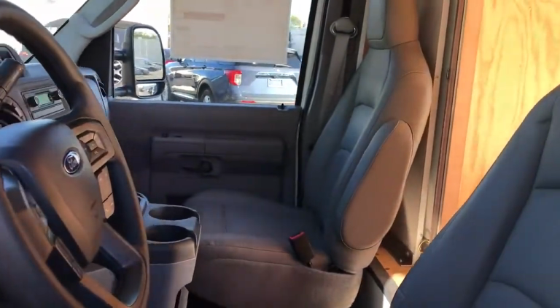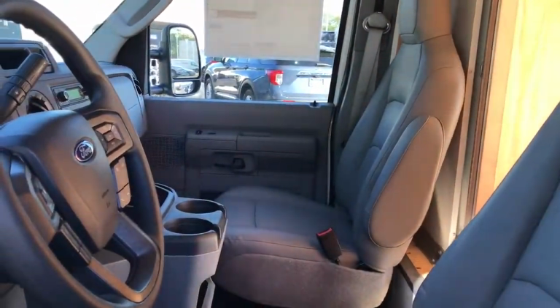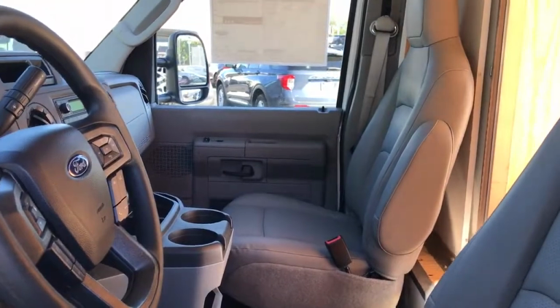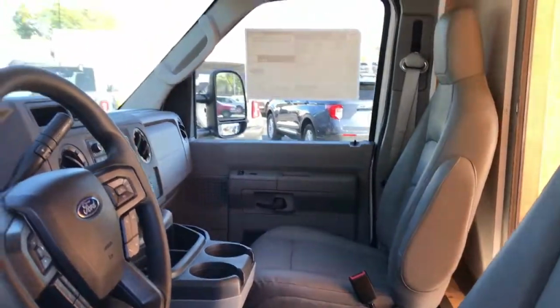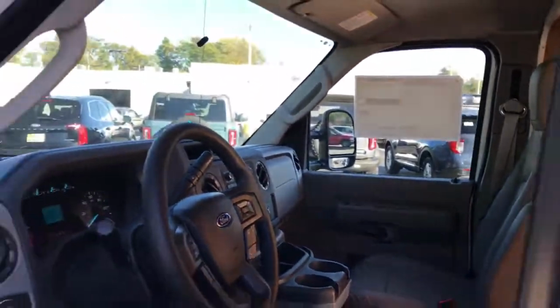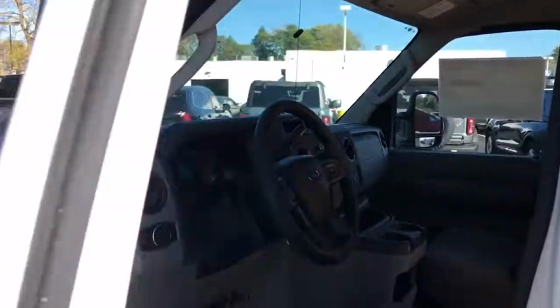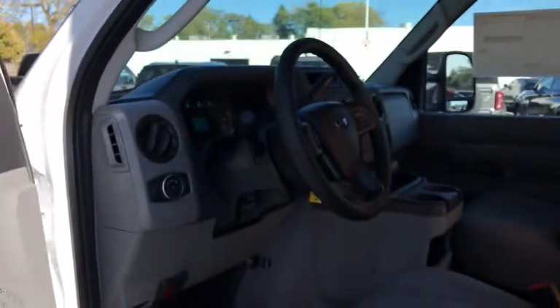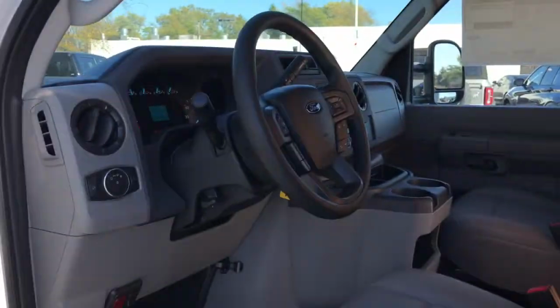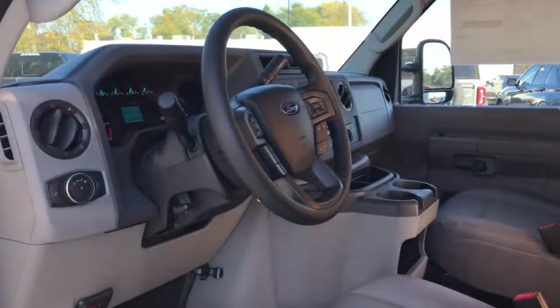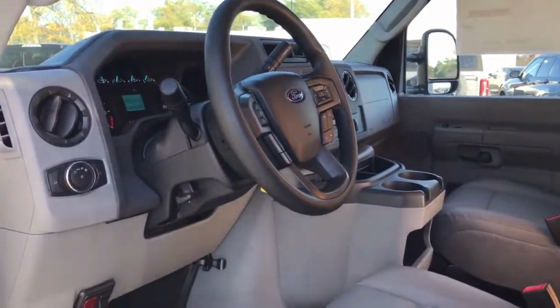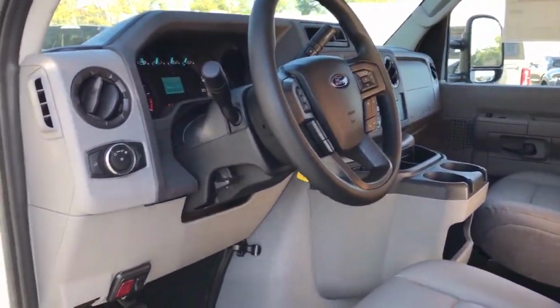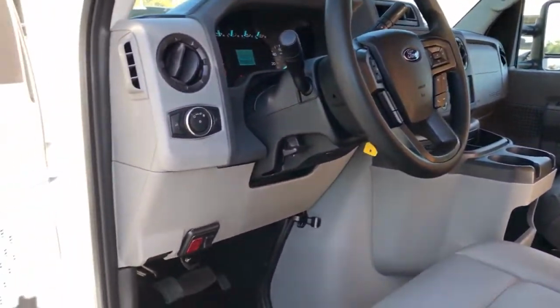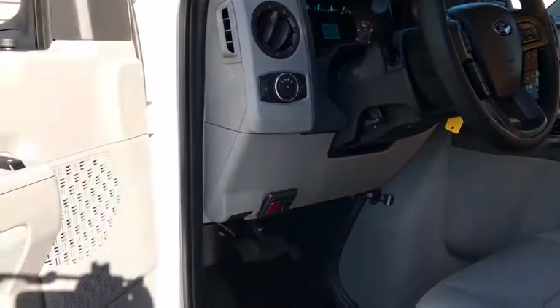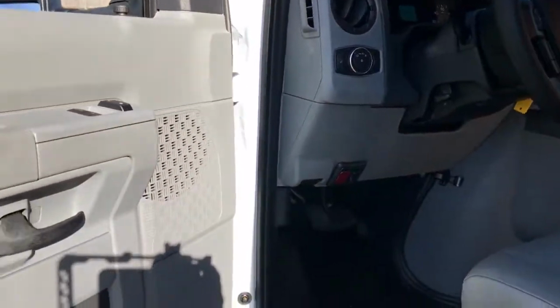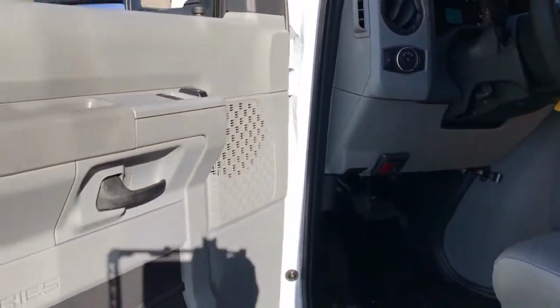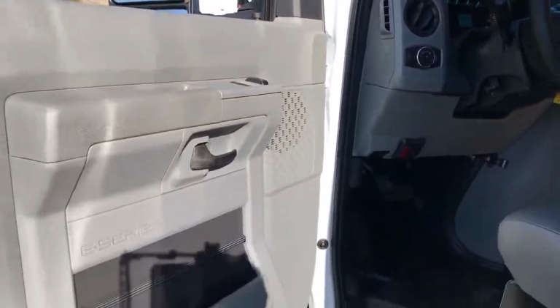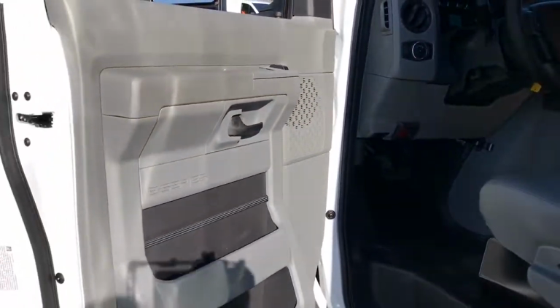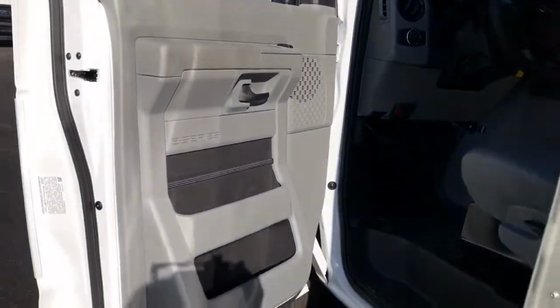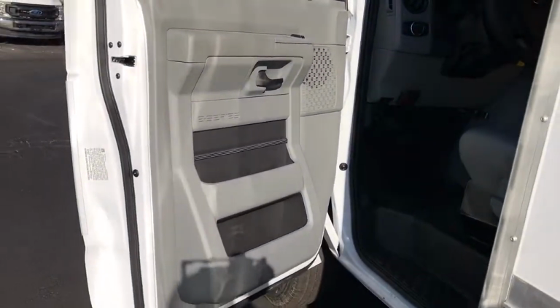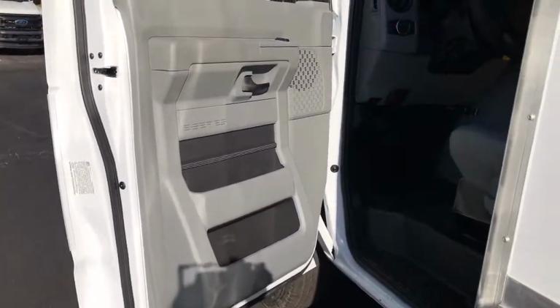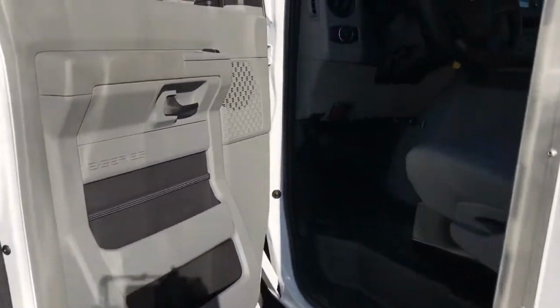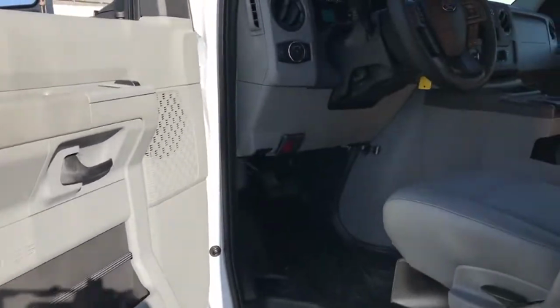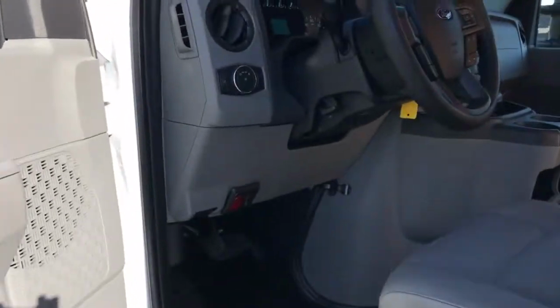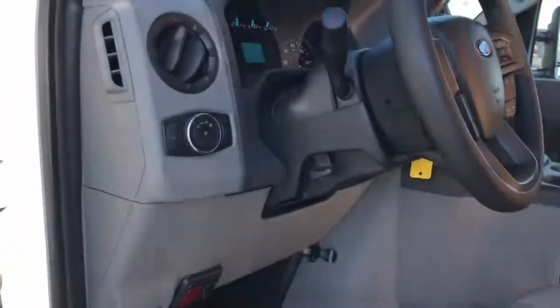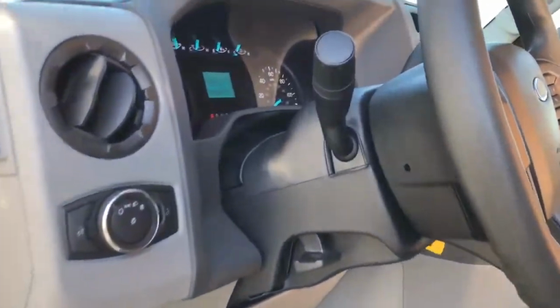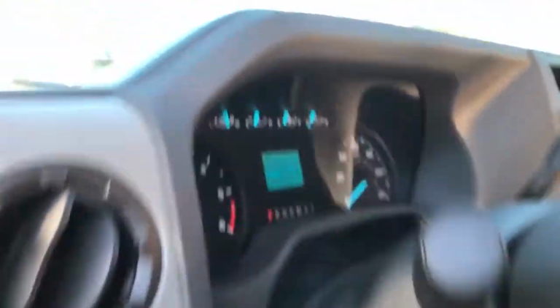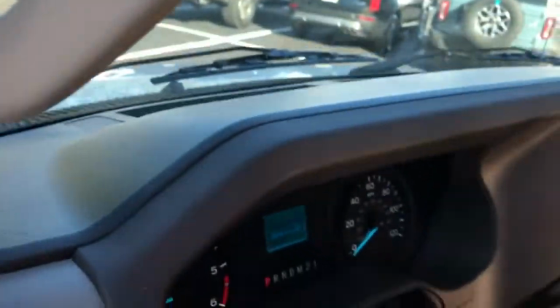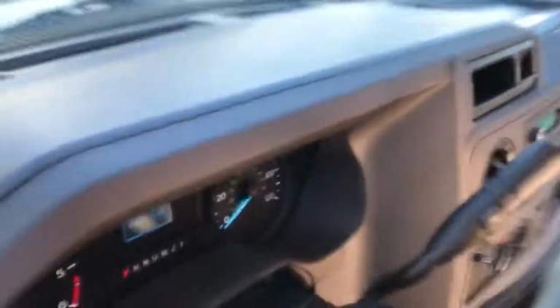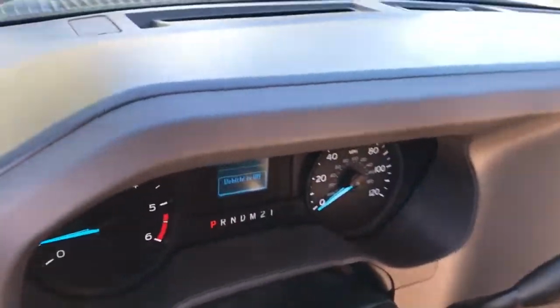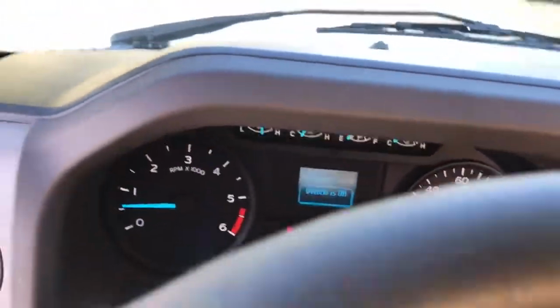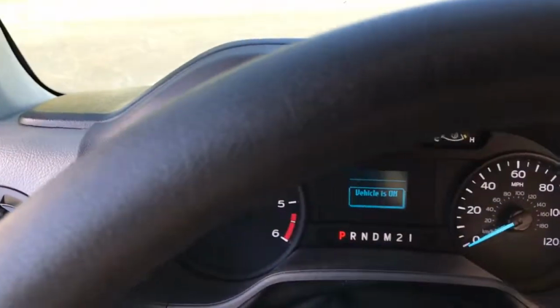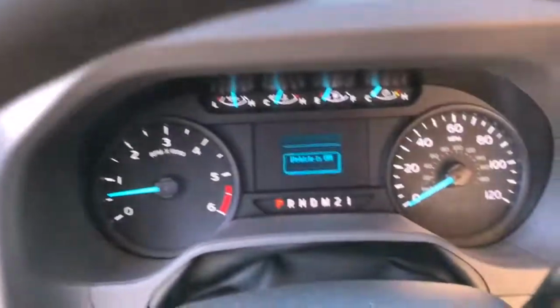Bluetooth connection, rear-wheel drive, stability control, variable speed intermittent wipers, vinyl seats, adjustable steering wheel, daytime running lights, MP3 player, auxiliary audio input.